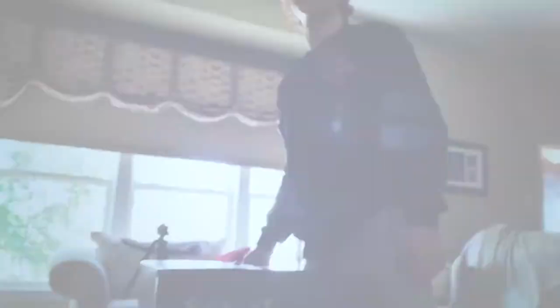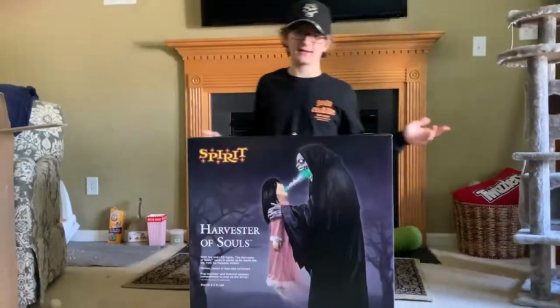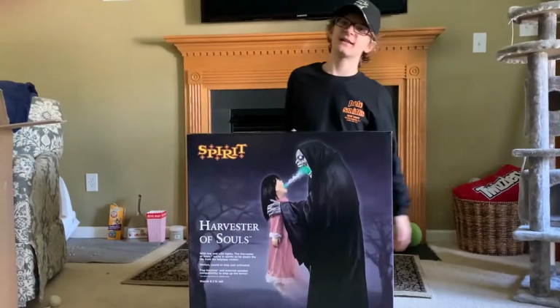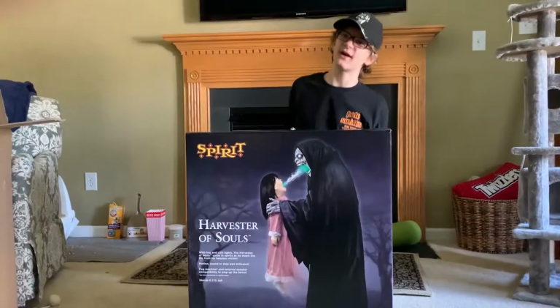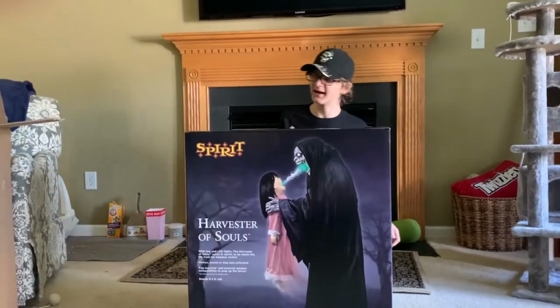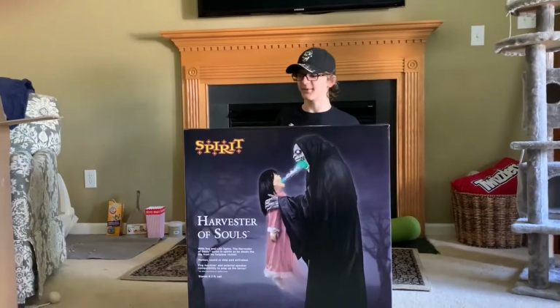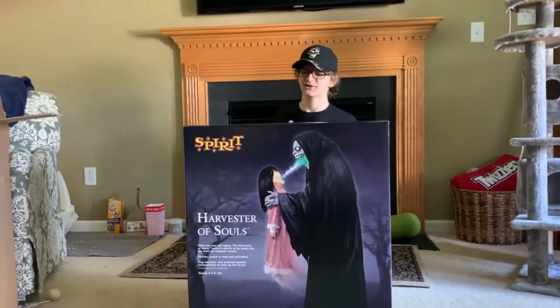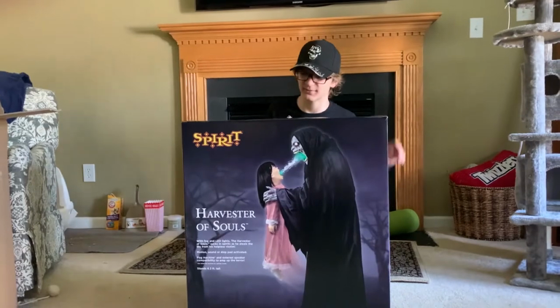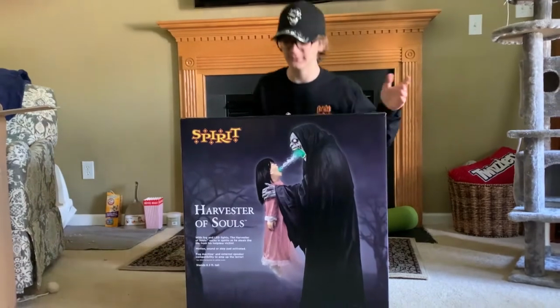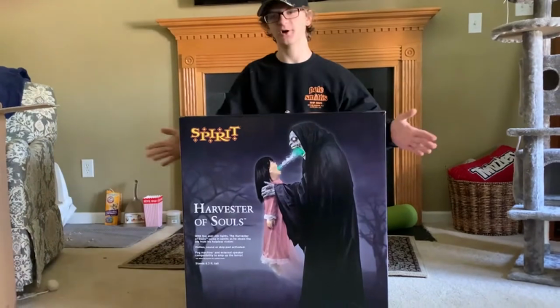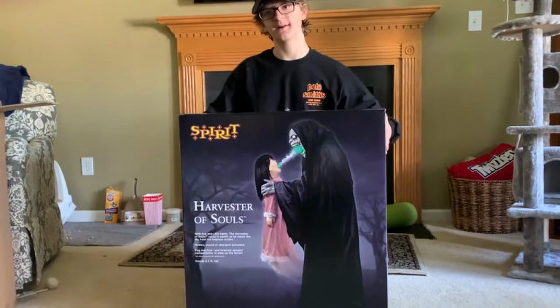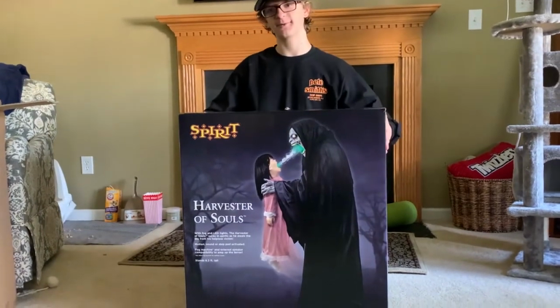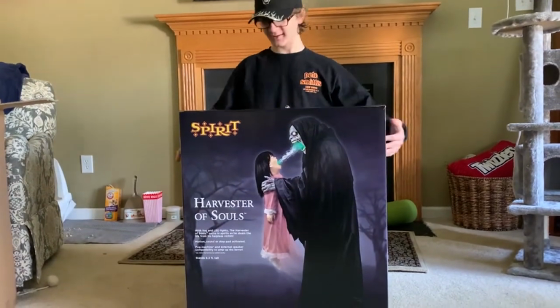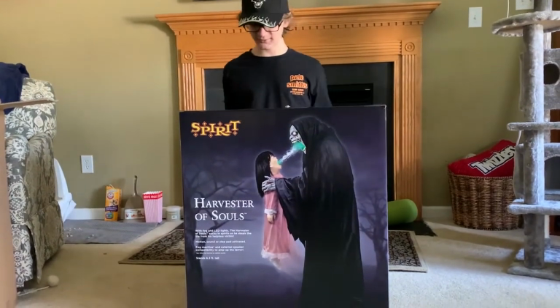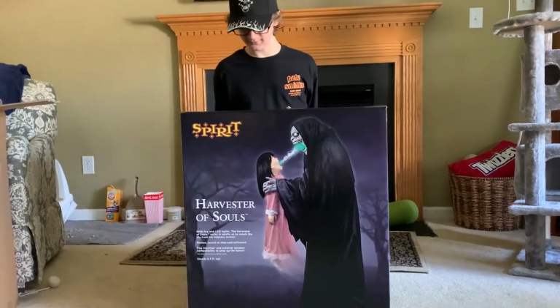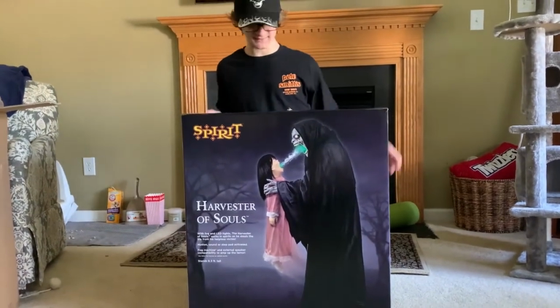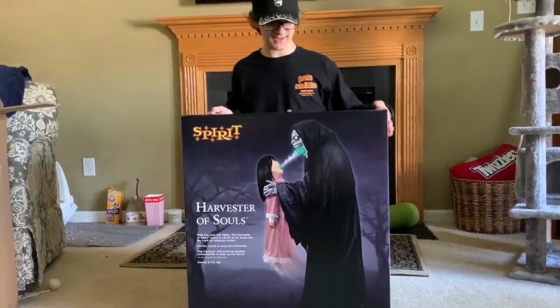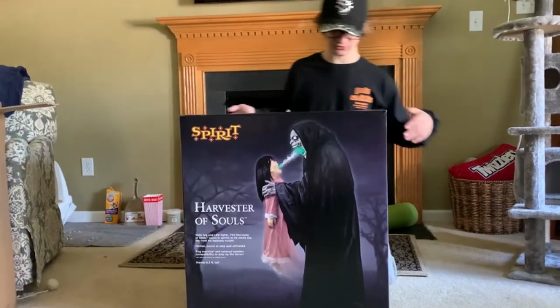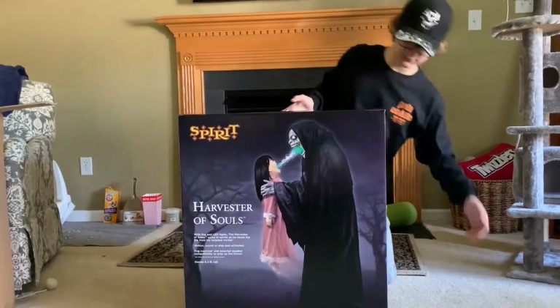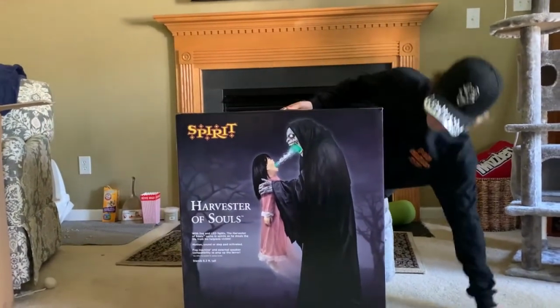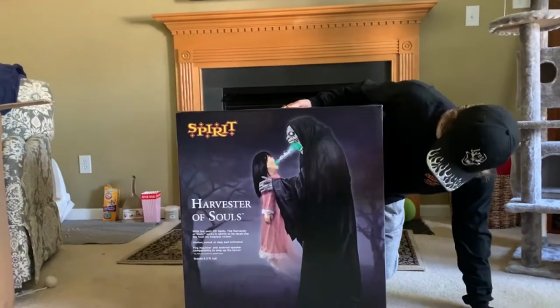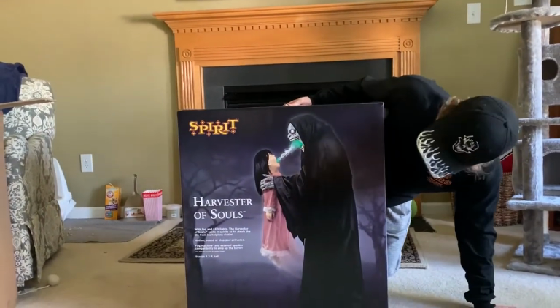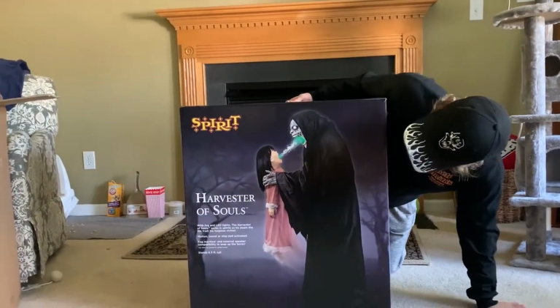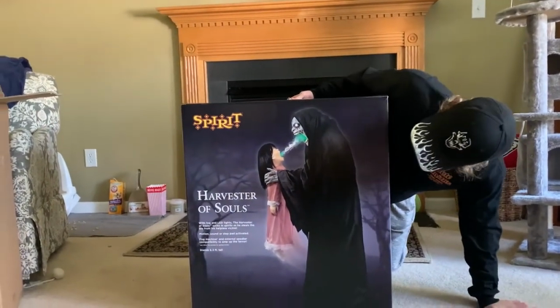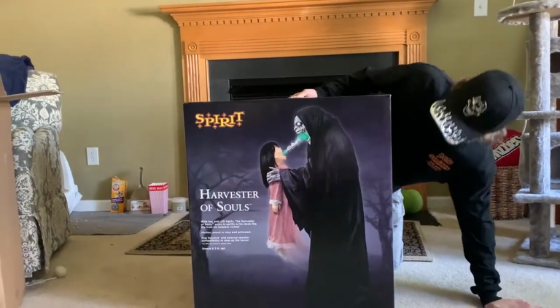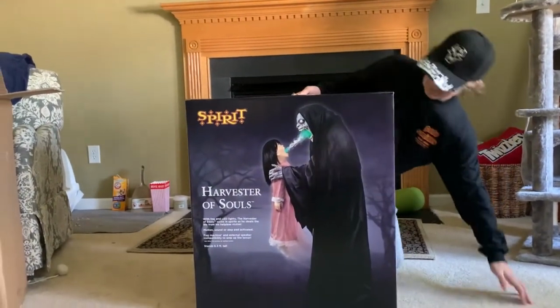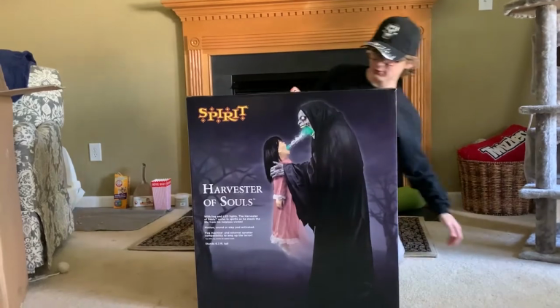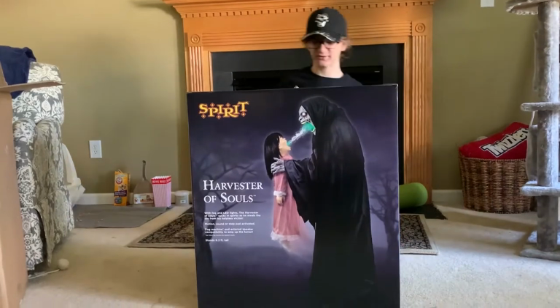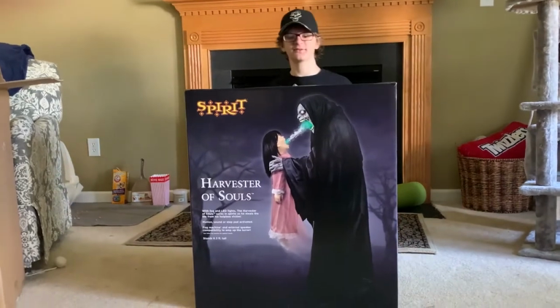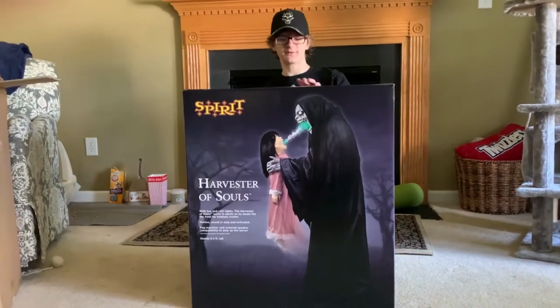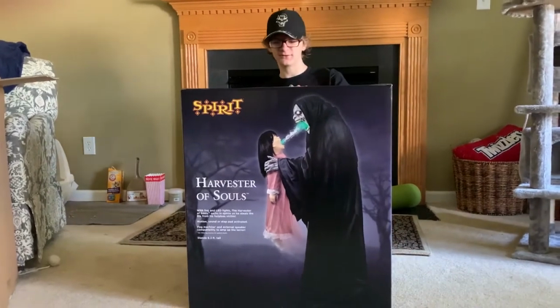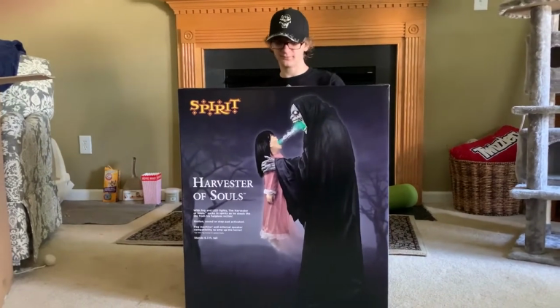Alright guys, now that I've gotten it out of the packaging box, we're going to open it up right here. It's in its actual Sphere Halloween box, if you've seen the stores. Let's get right into it.